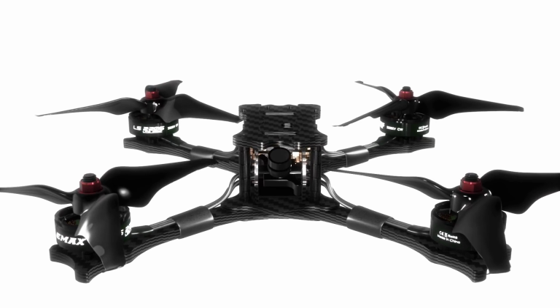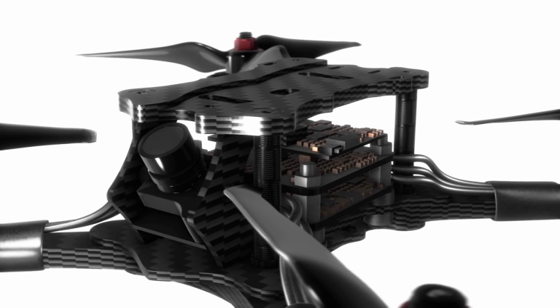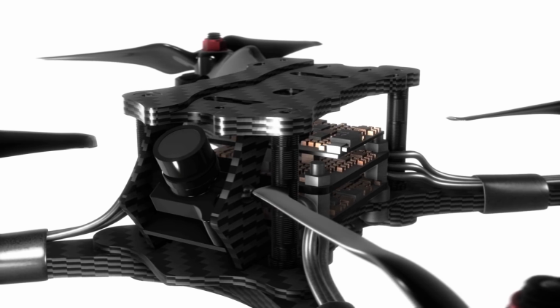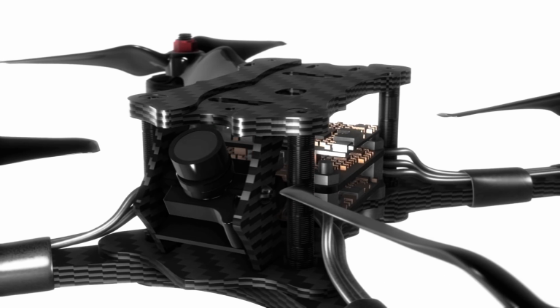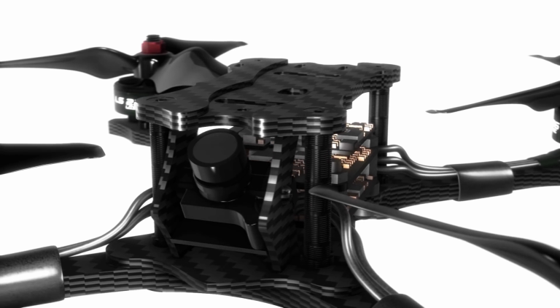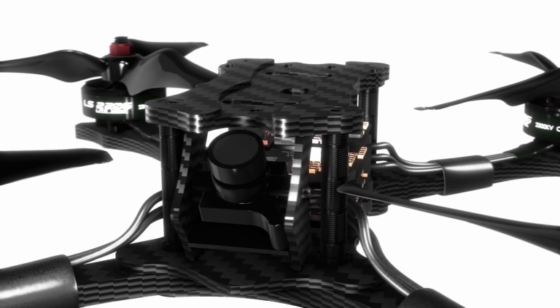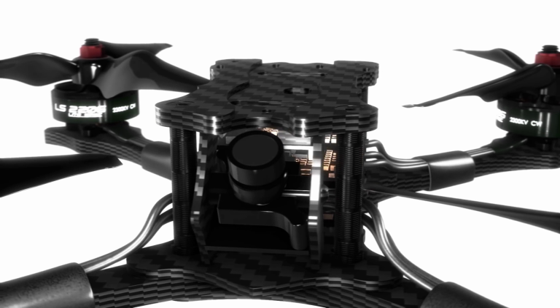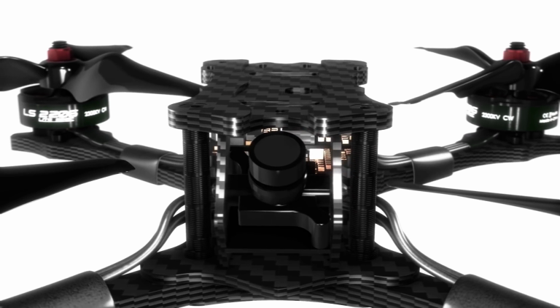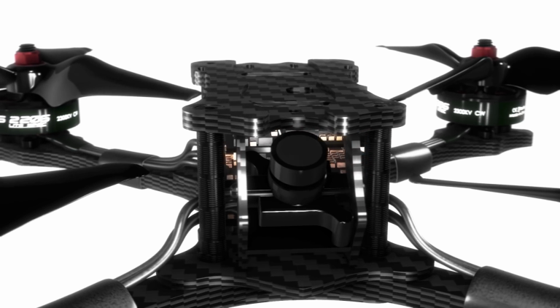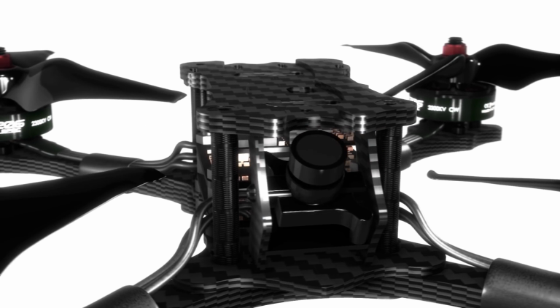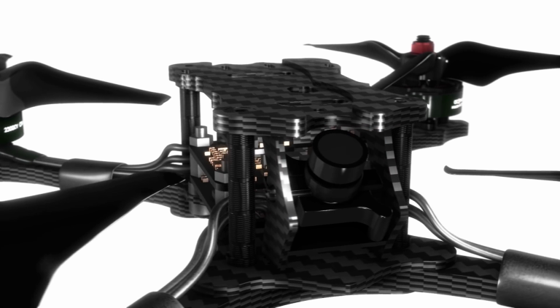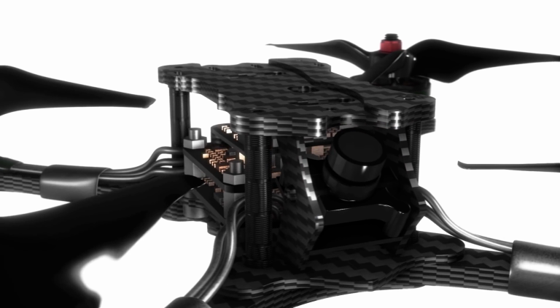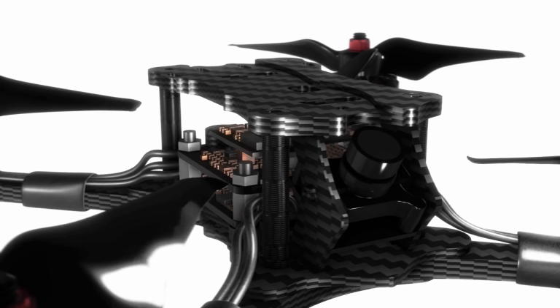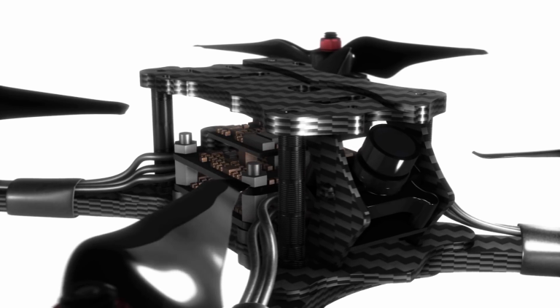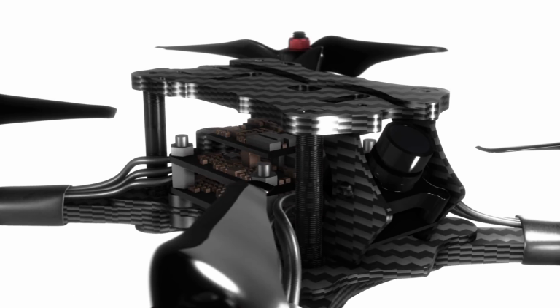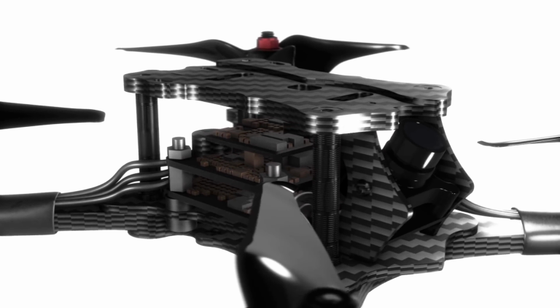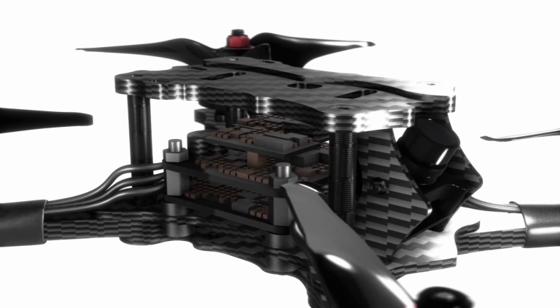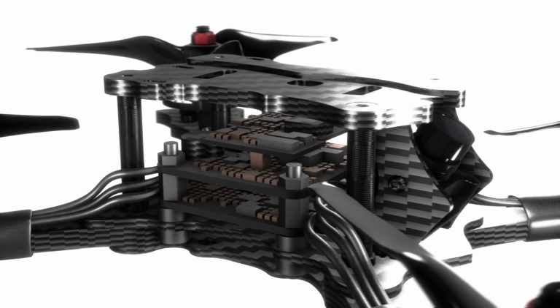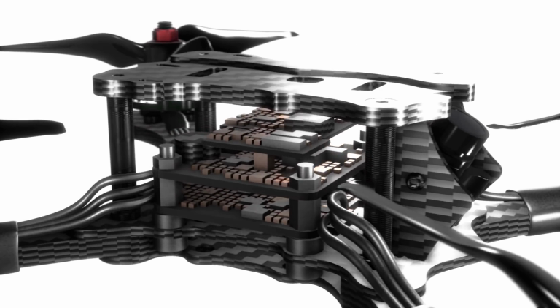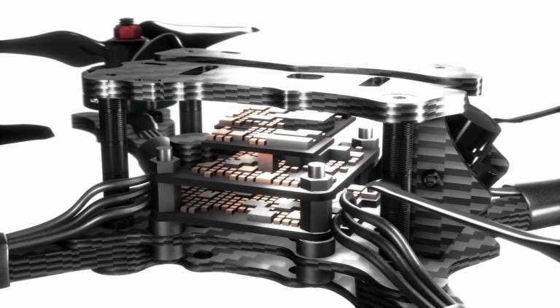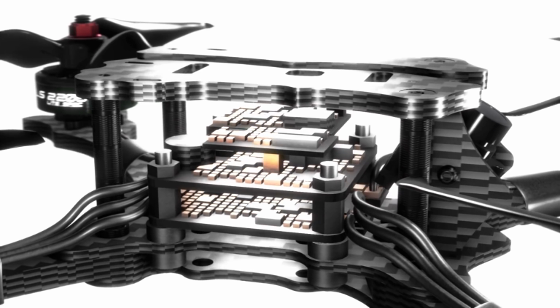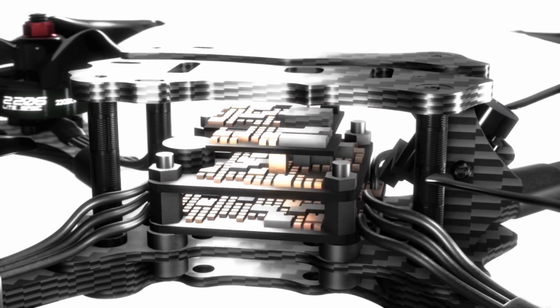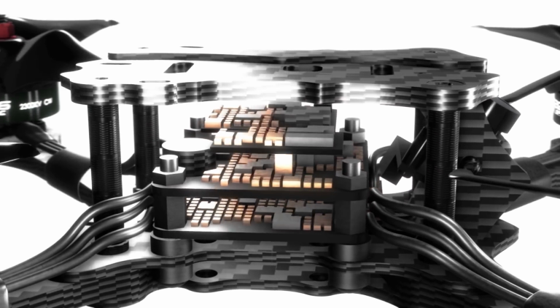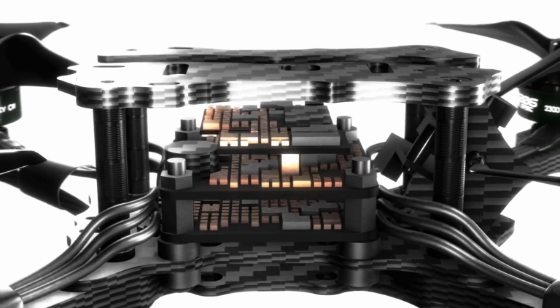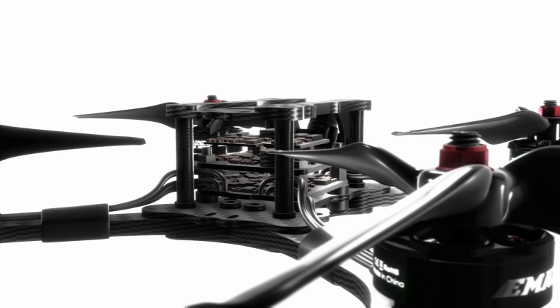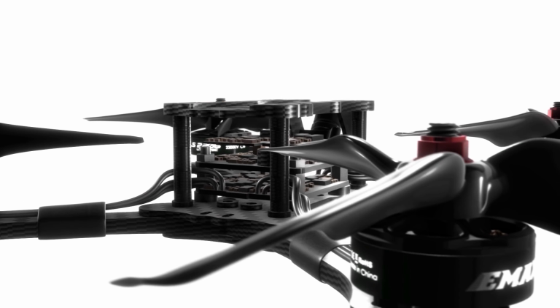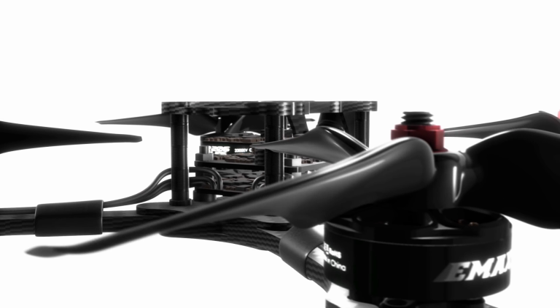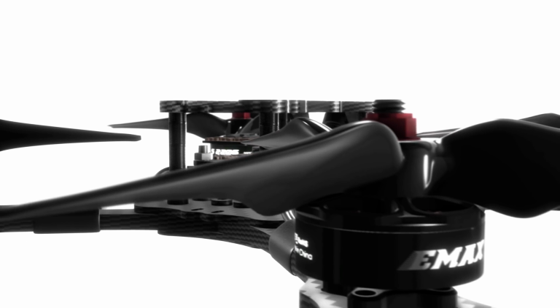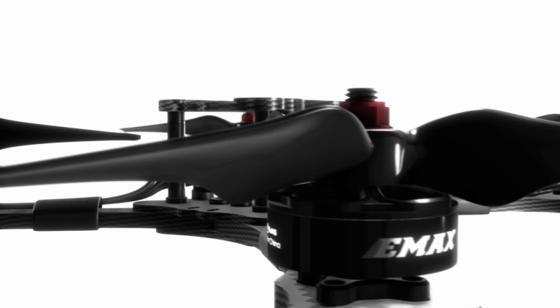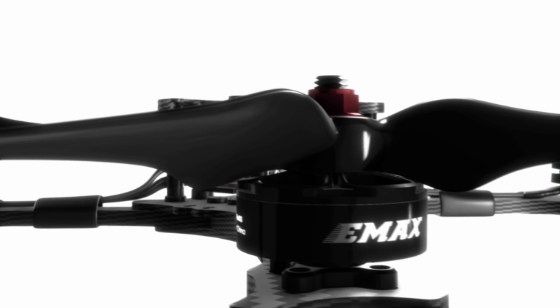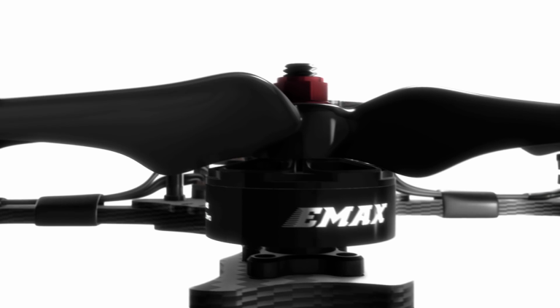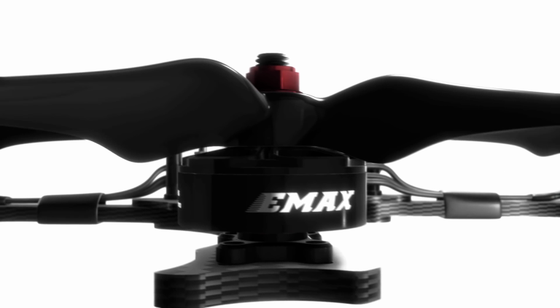The all-new Hawk 5 is the next generation of racing drones, pushing the limits of what's possible for a quadcopter in its class. In order to maximize system performance, each part was carefully engineered and tested through rigorous extremities.